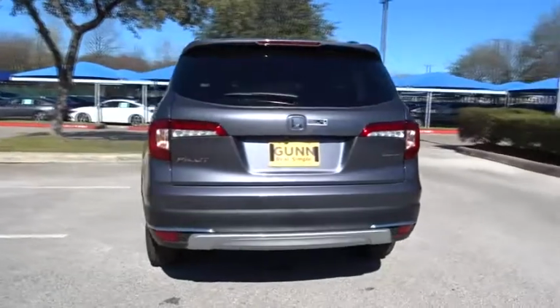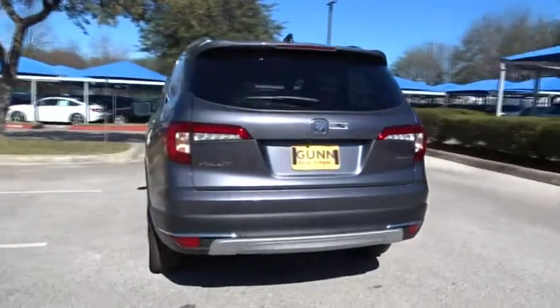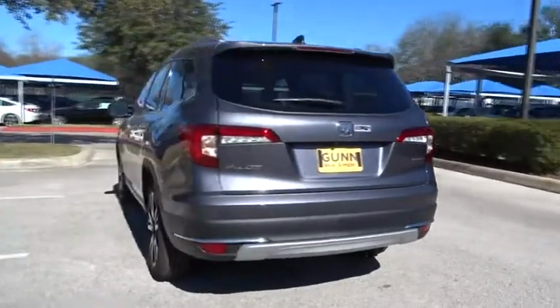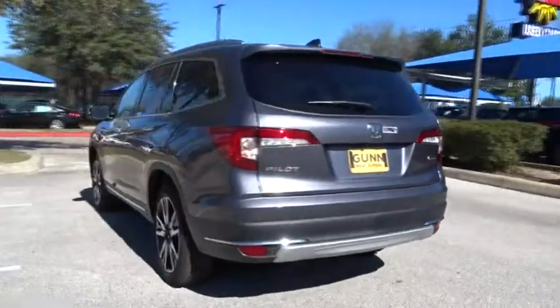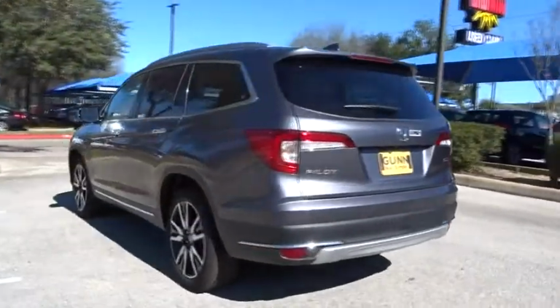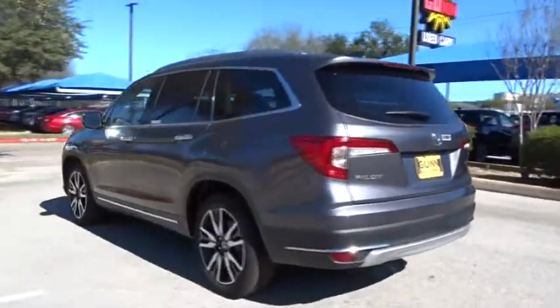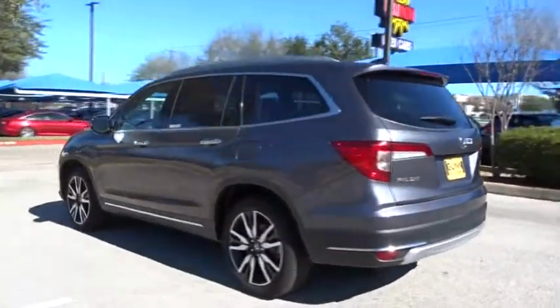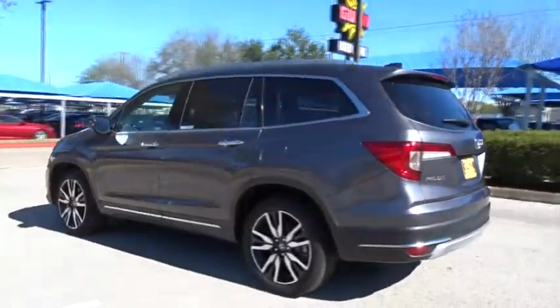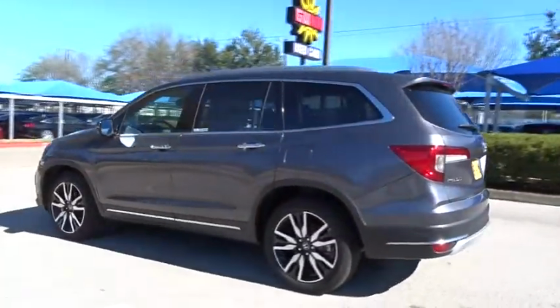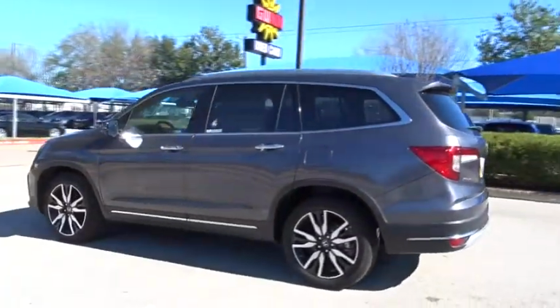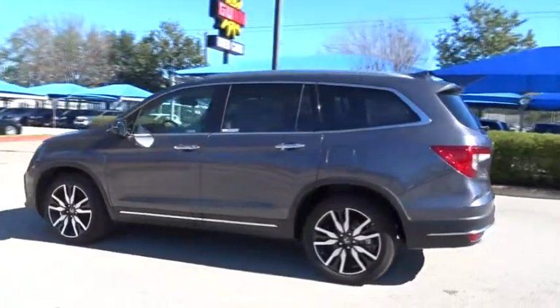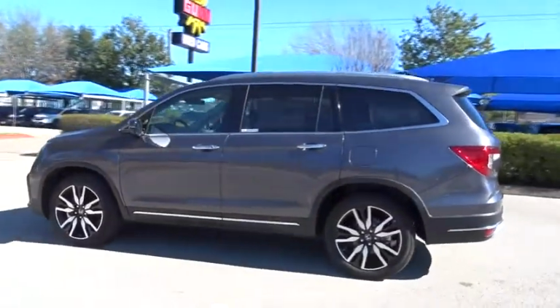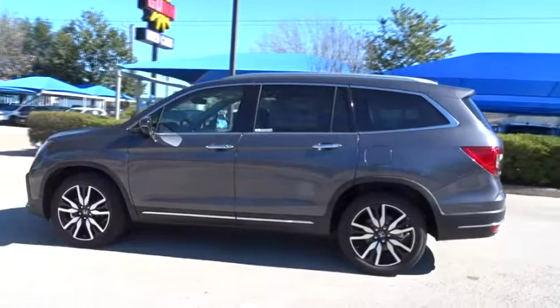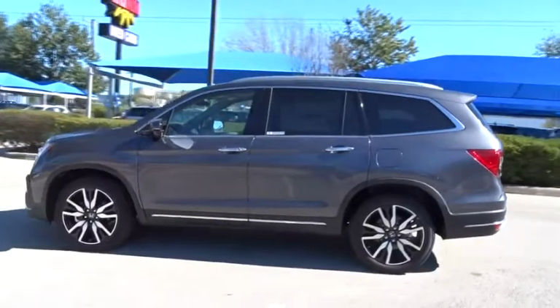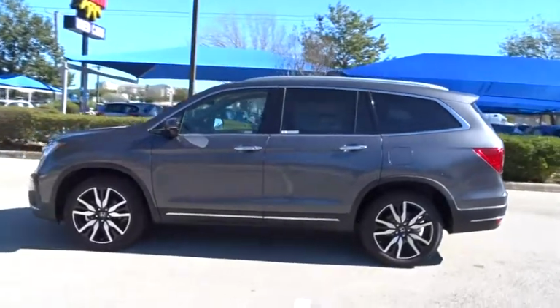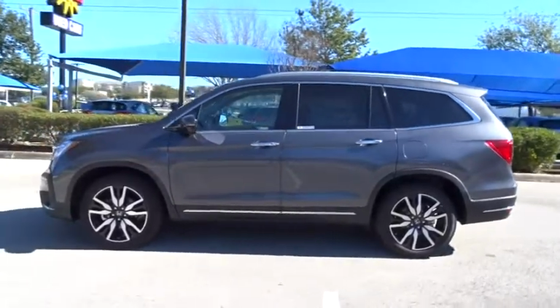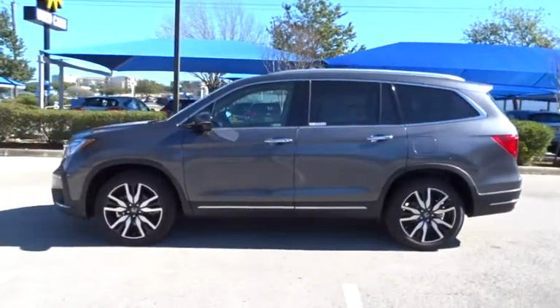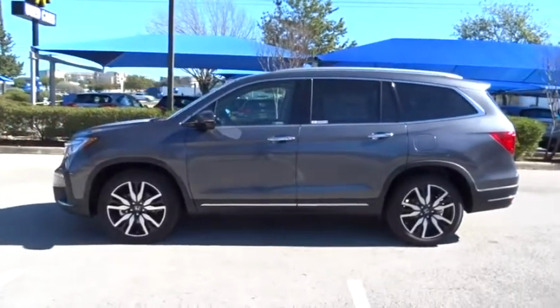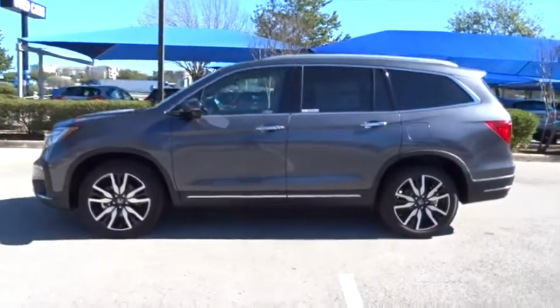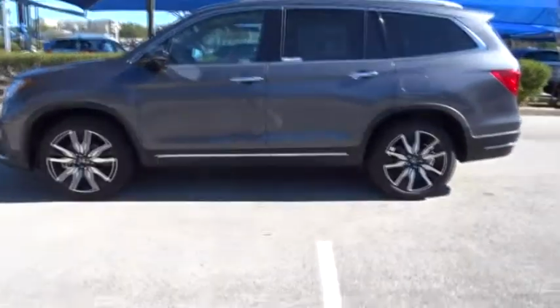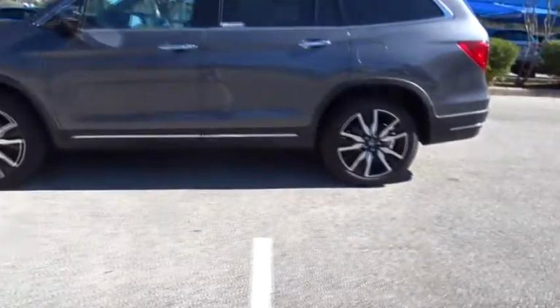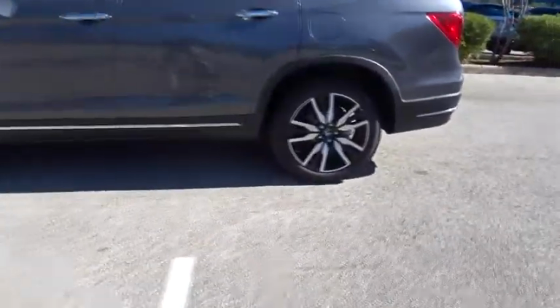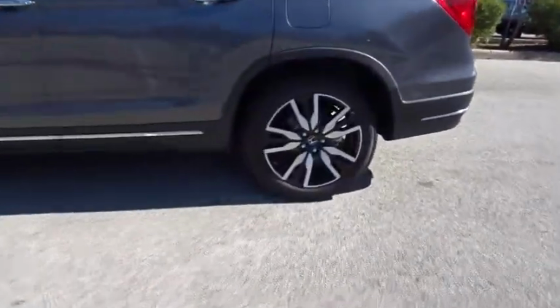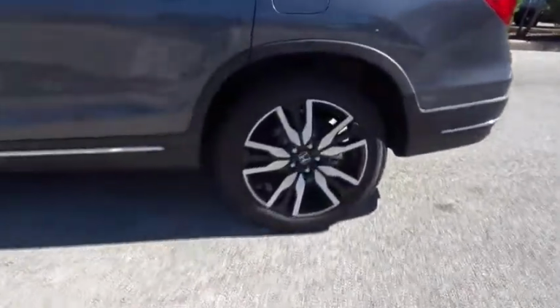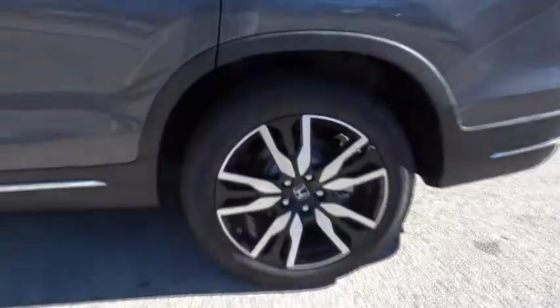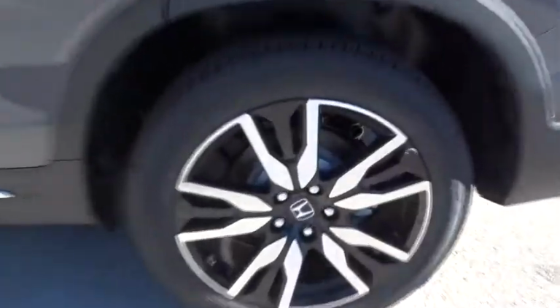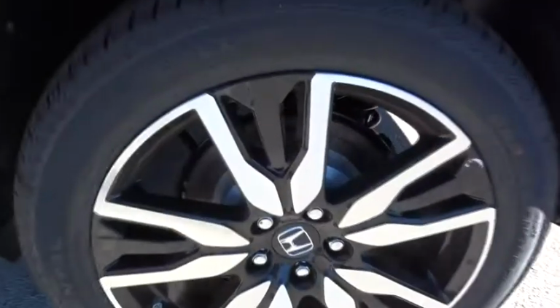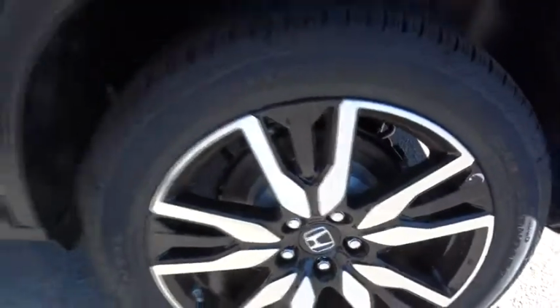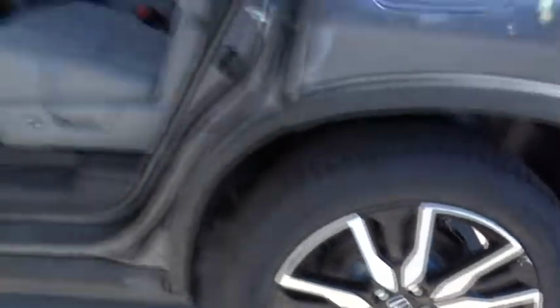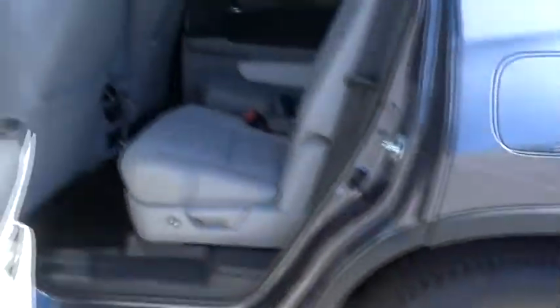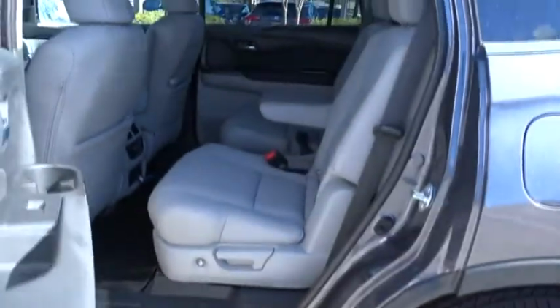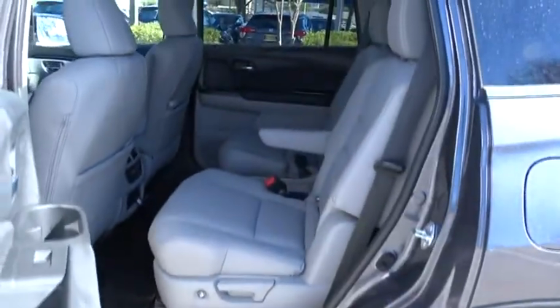Here are some of this vehicle's great options: power liftgate, traction control, stability control, navigation system, steering wheel audio controls, keyless entry, power passenger seat, remote engine start.